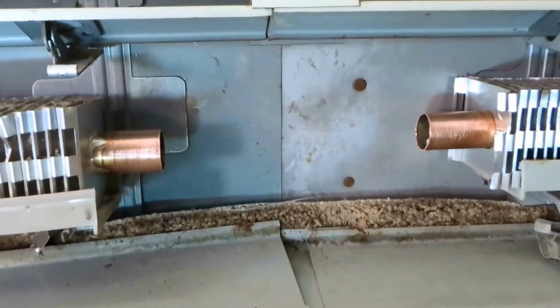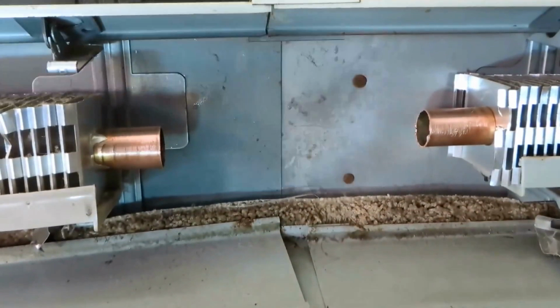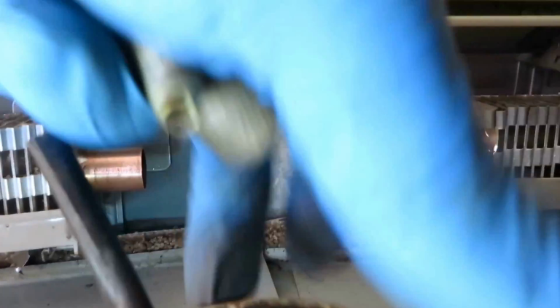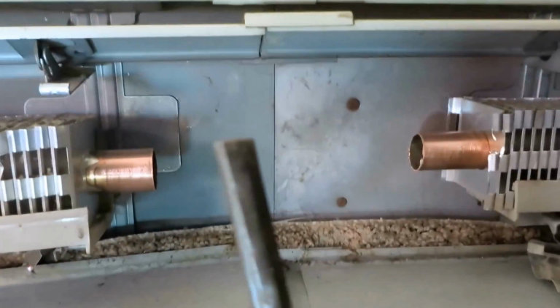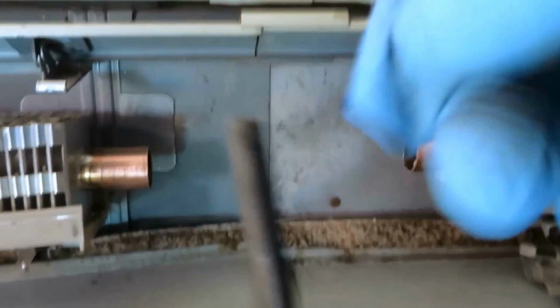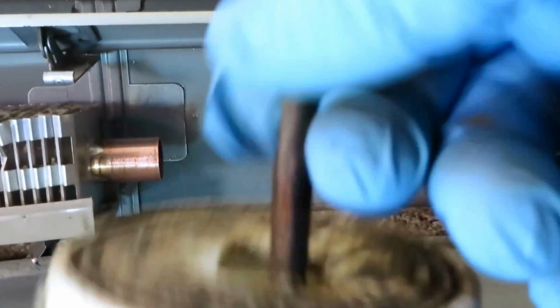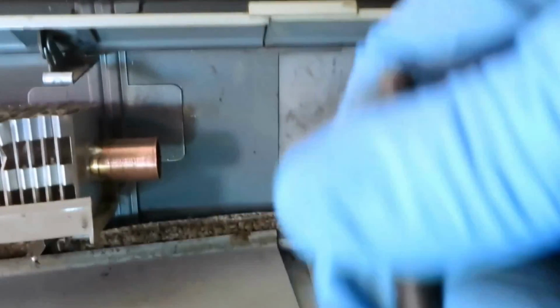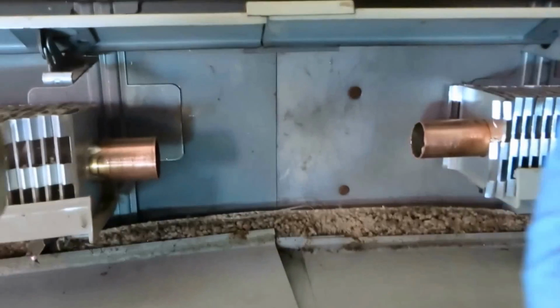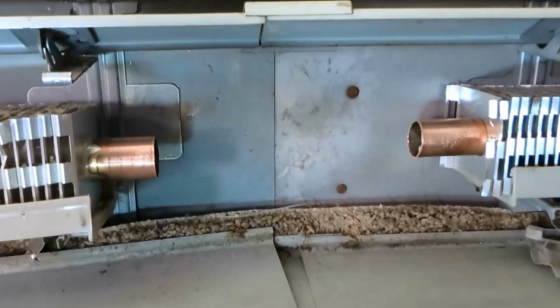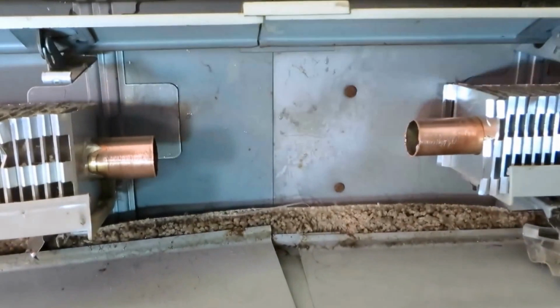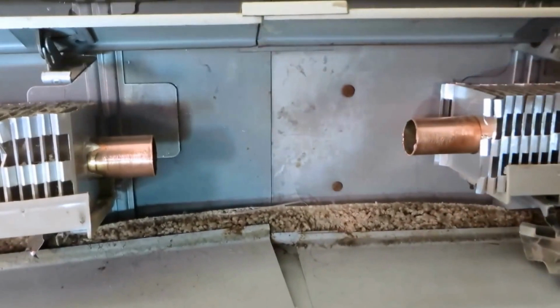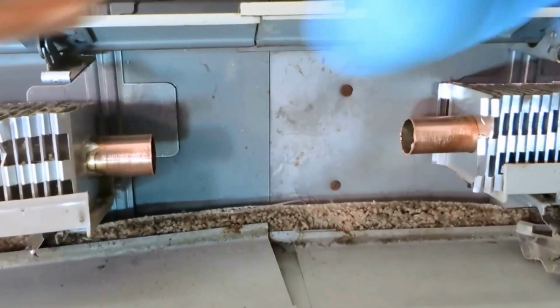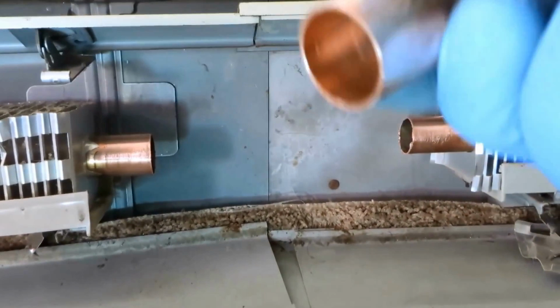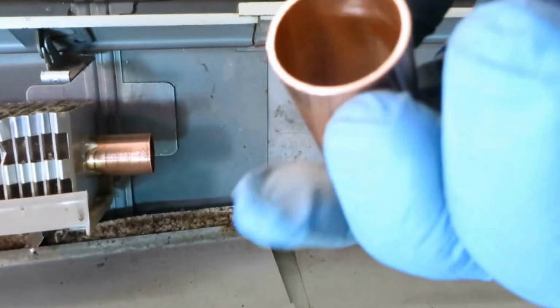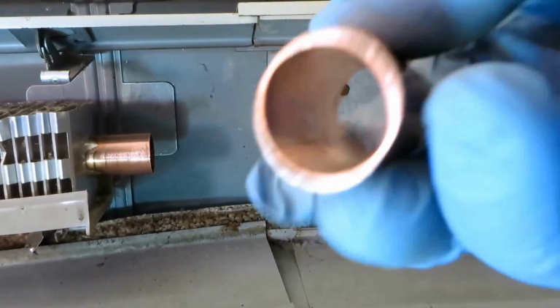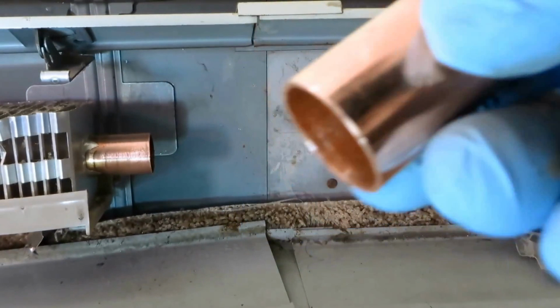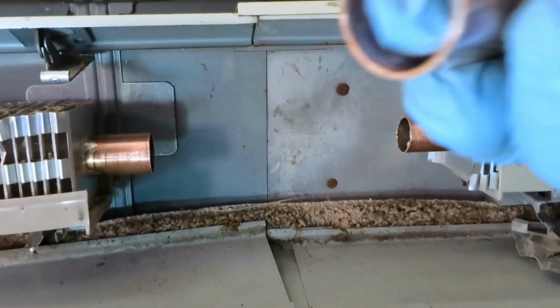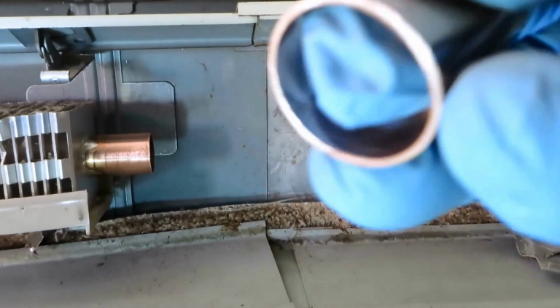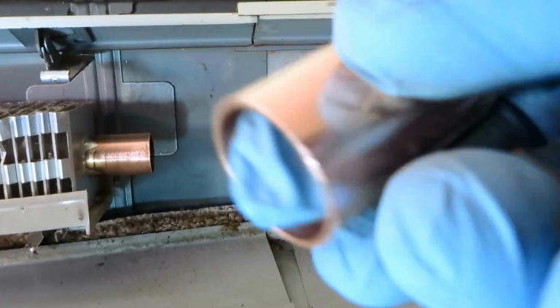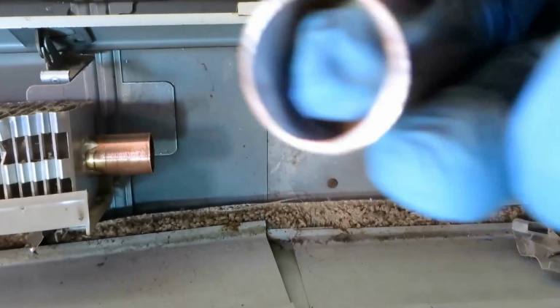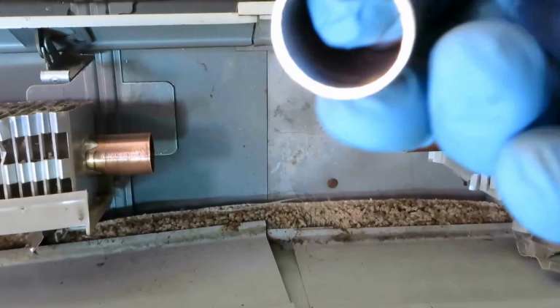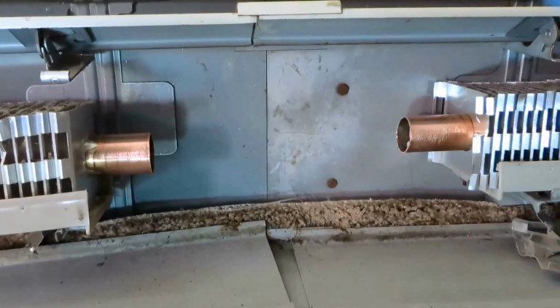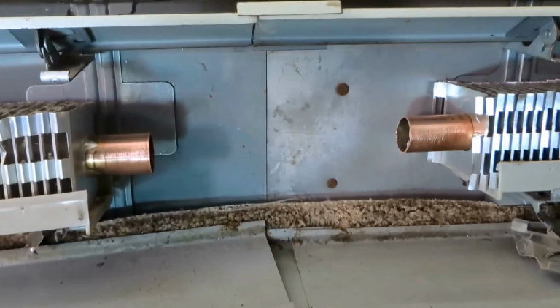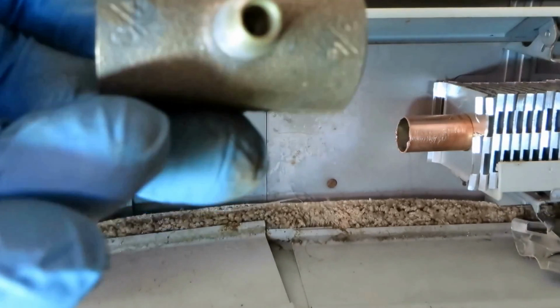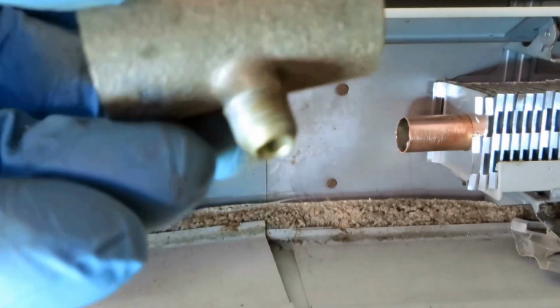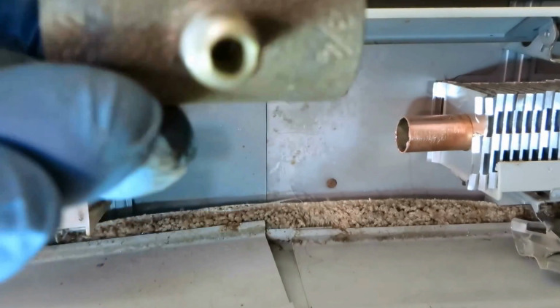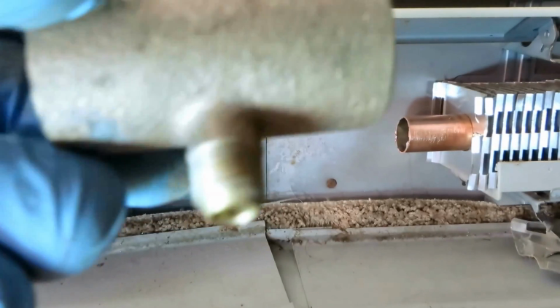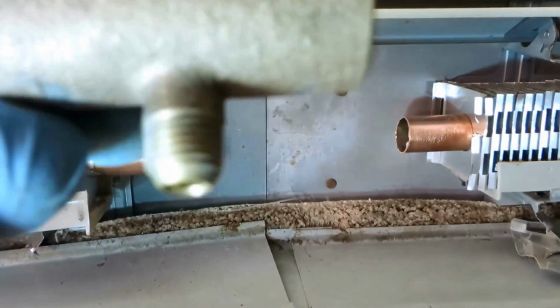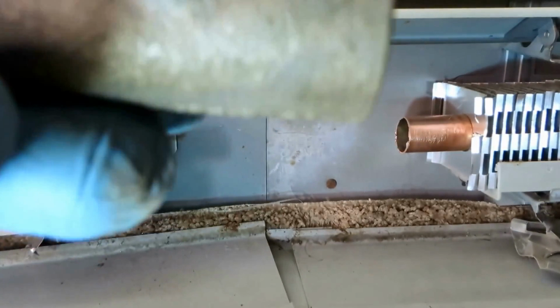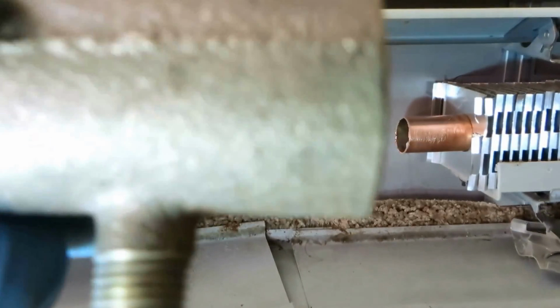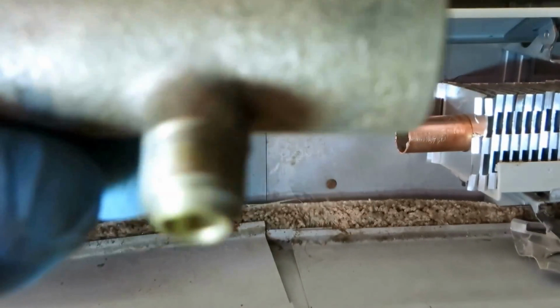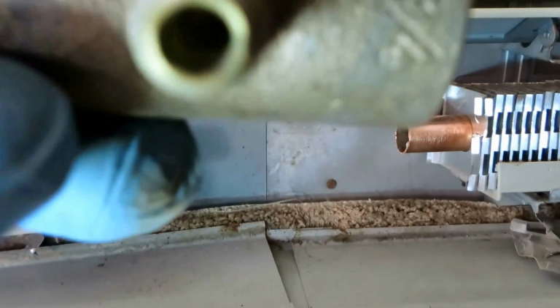What I do in here is I use a slip coupling — it has no stops in it, a slip coupling. So if there's any water, it'll steam out.